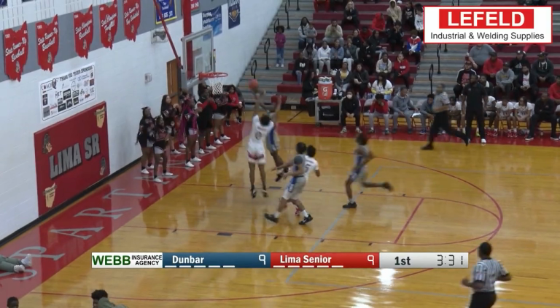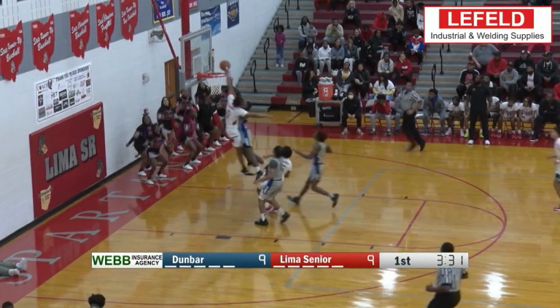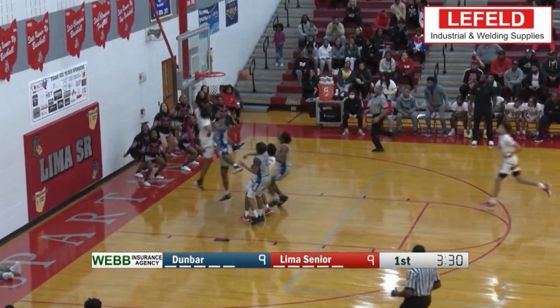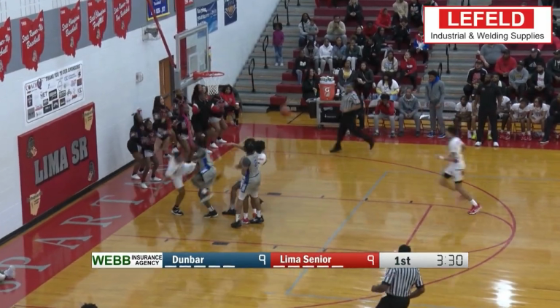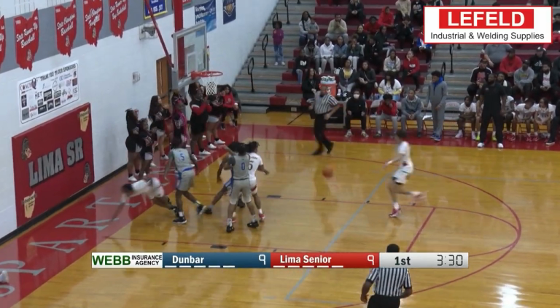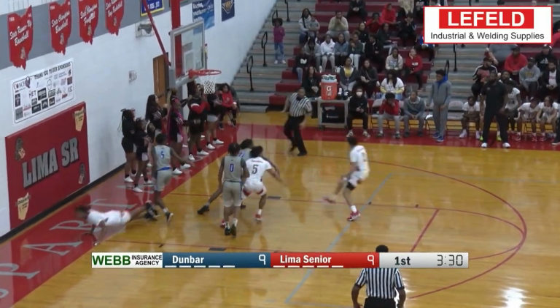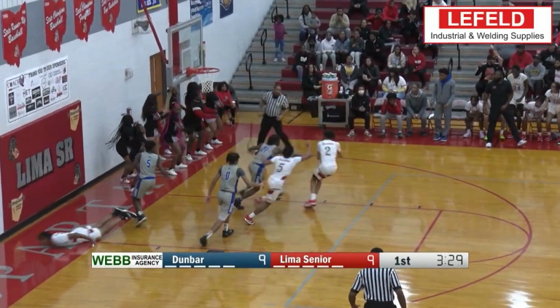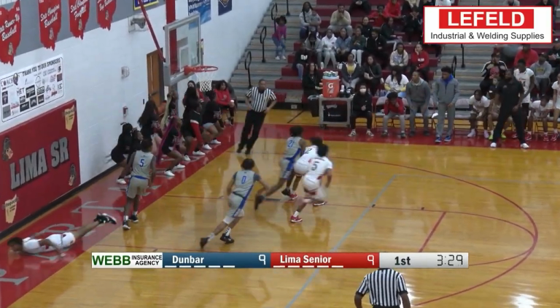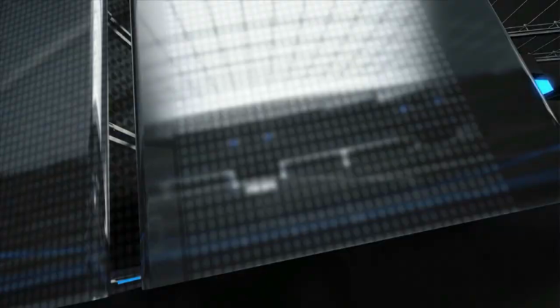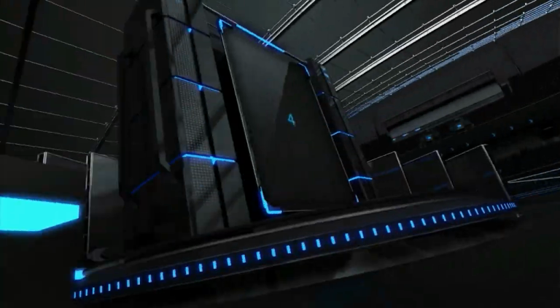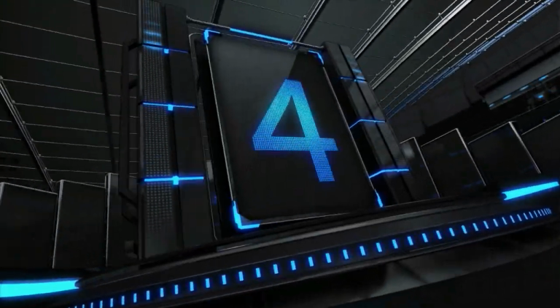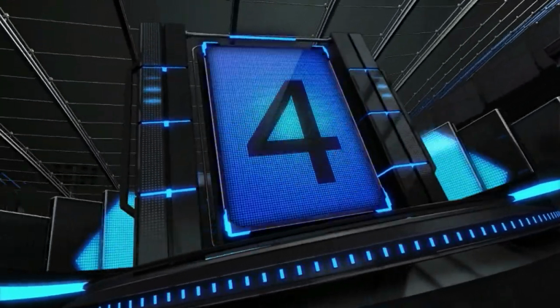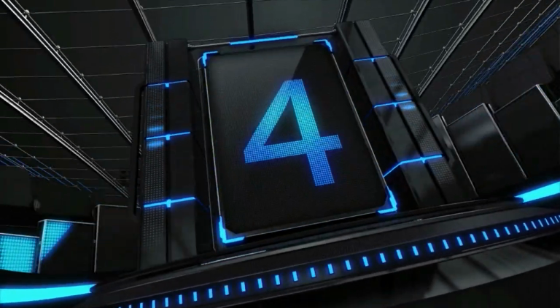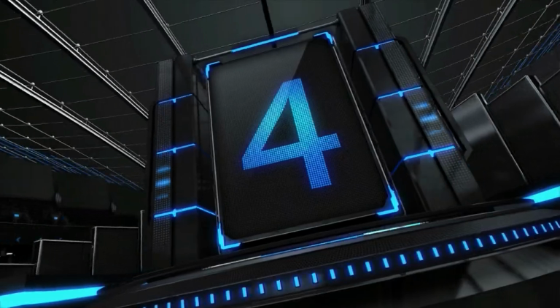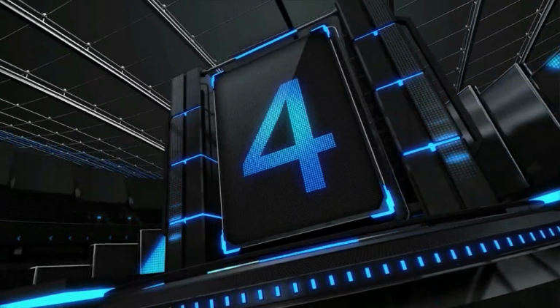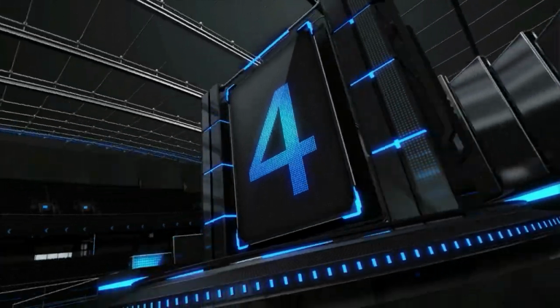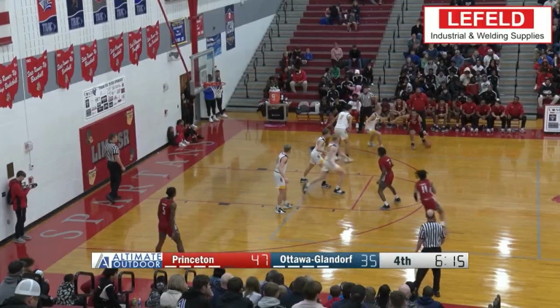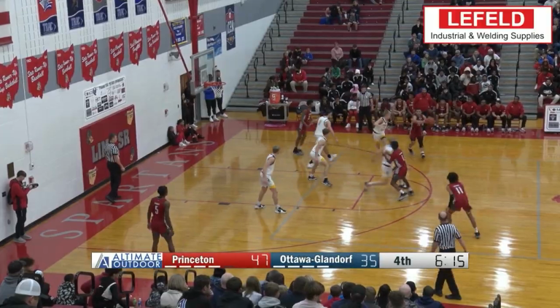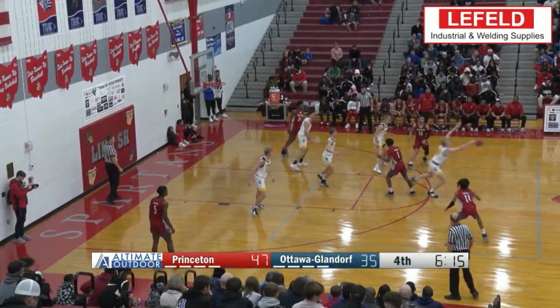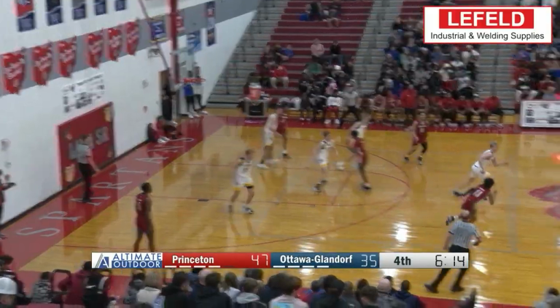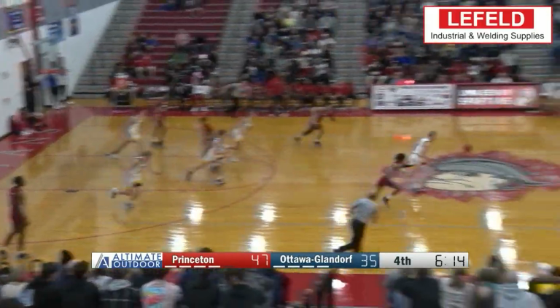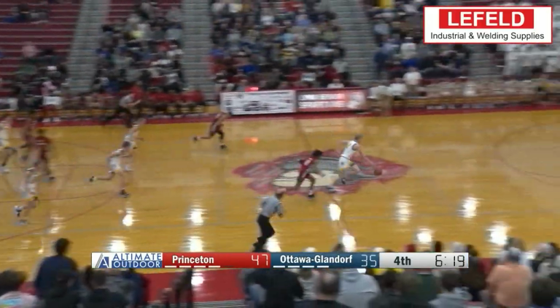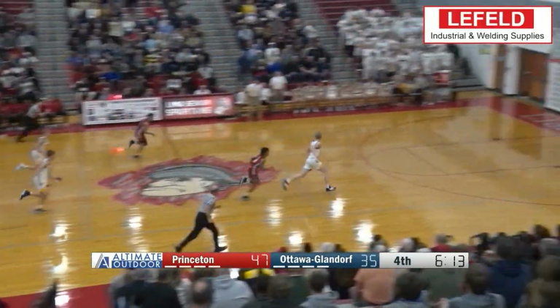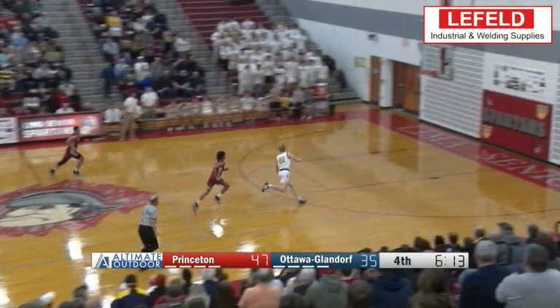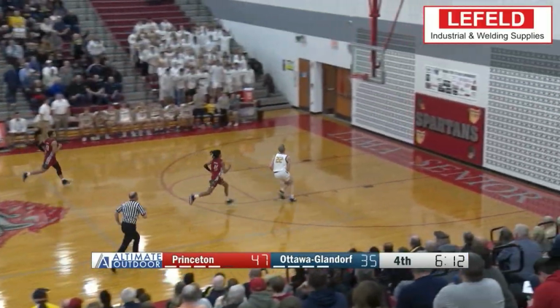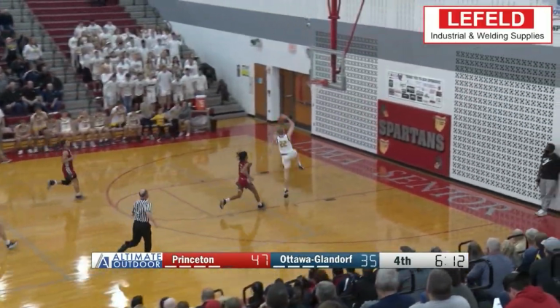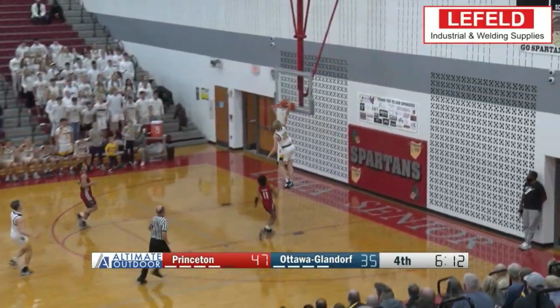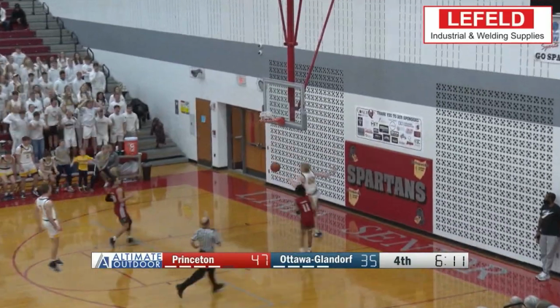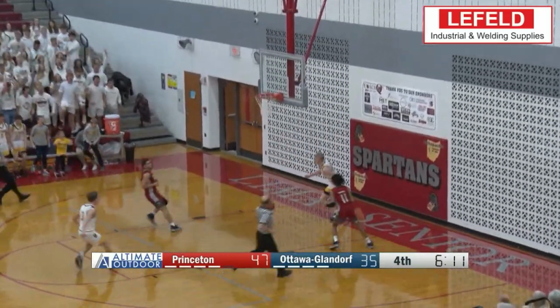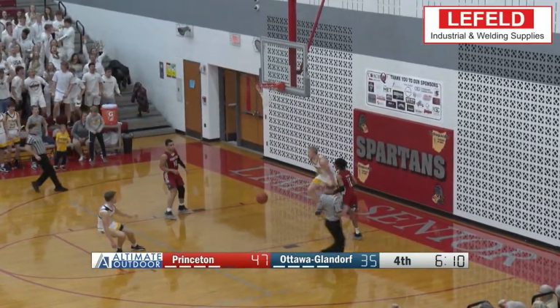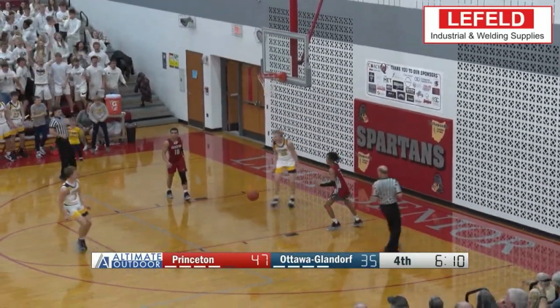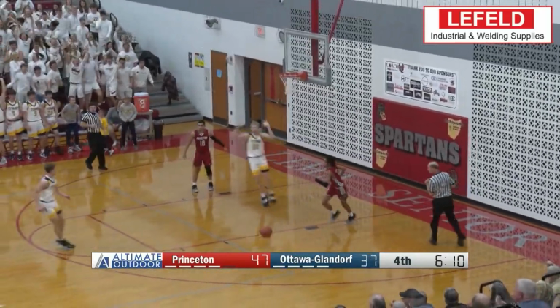Lima Senior's Anthony Mosley hitting this one off the backboard. We stay at the Coach Q Holiday Classic. OG's Colin White picks off the pass and throws it down on the other end.